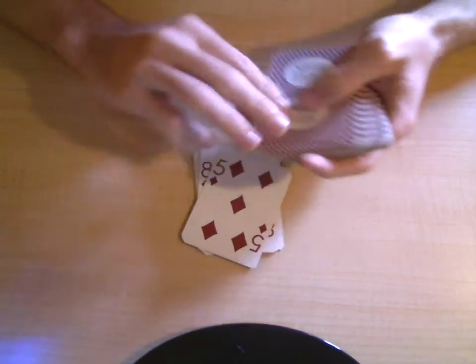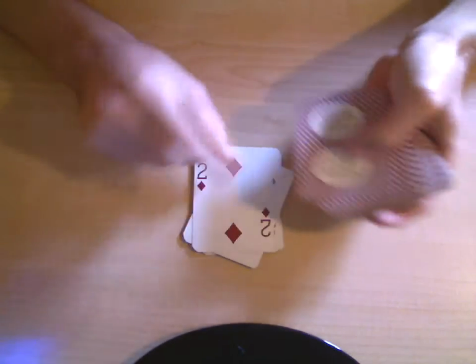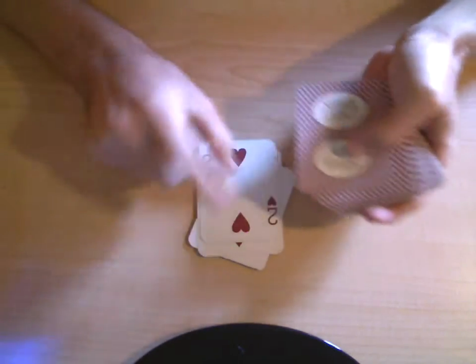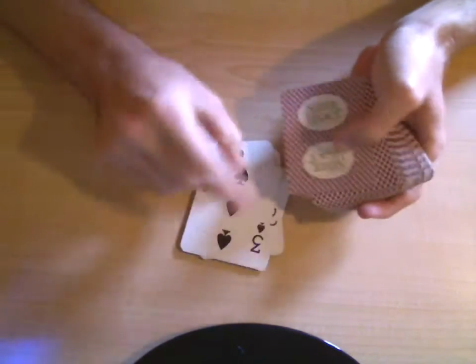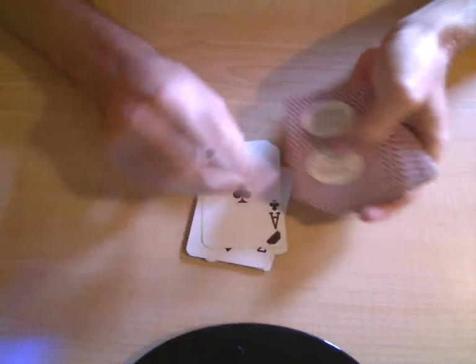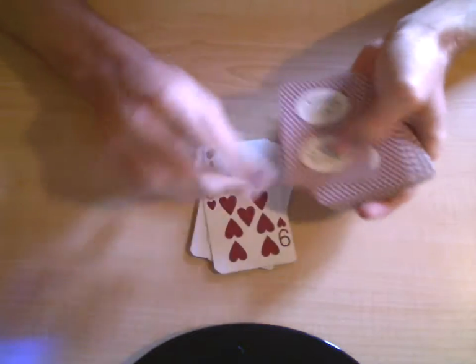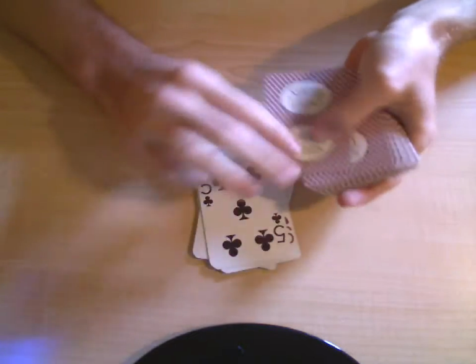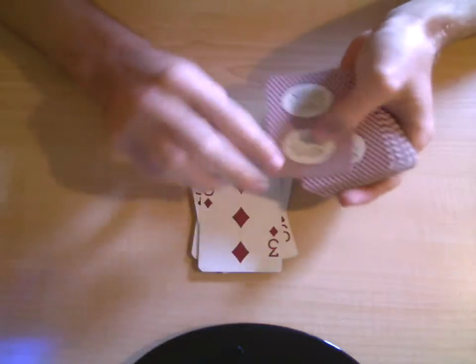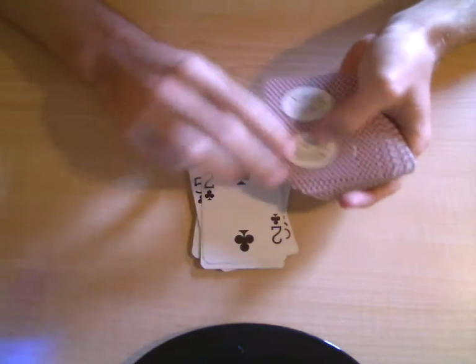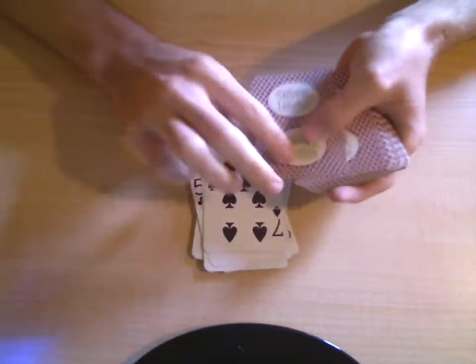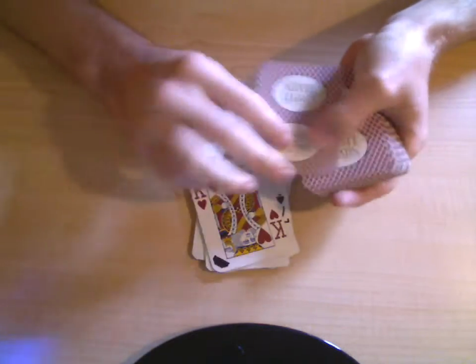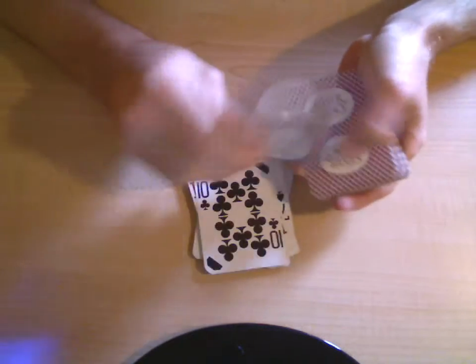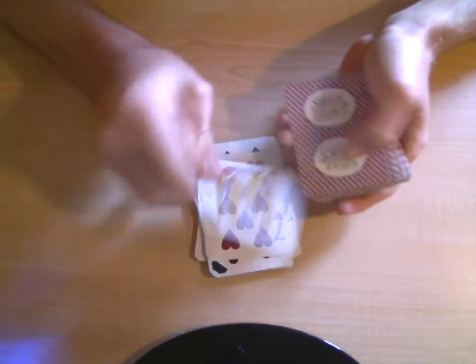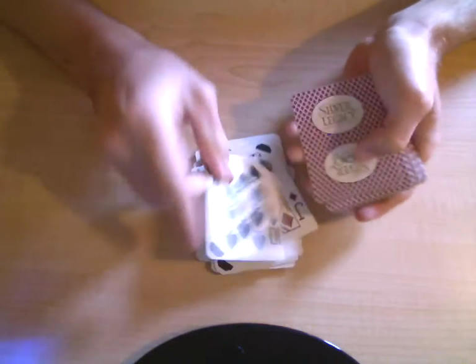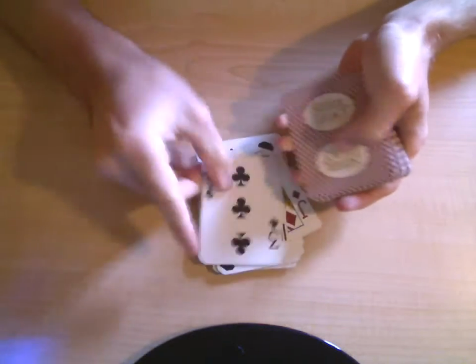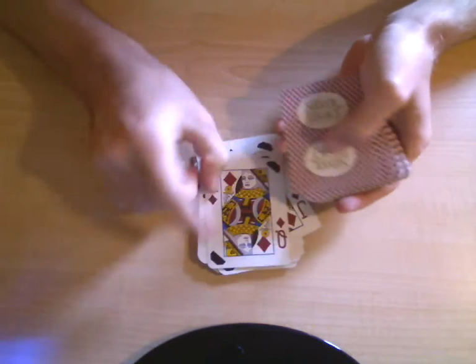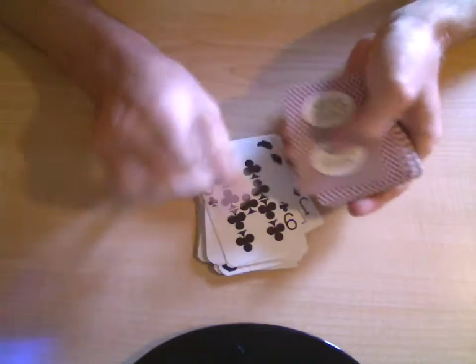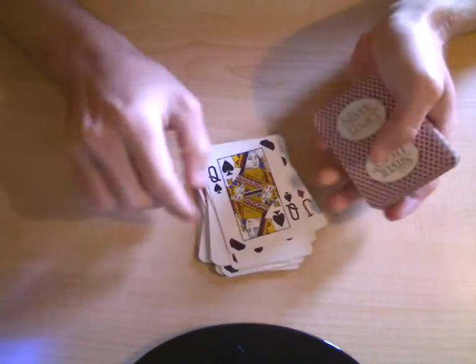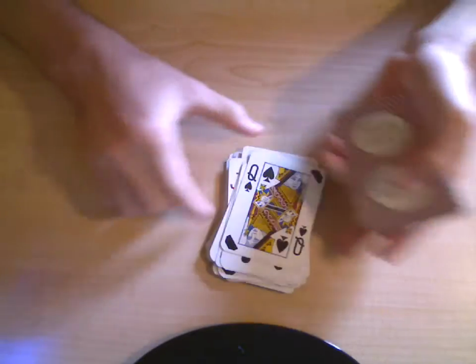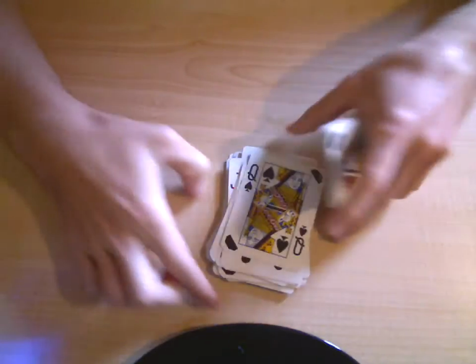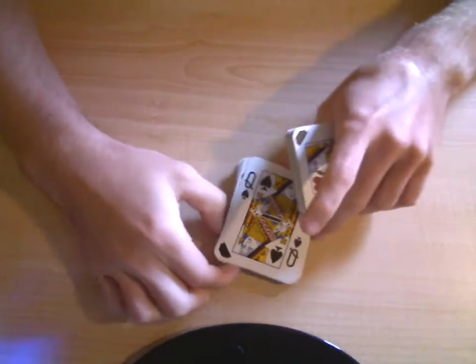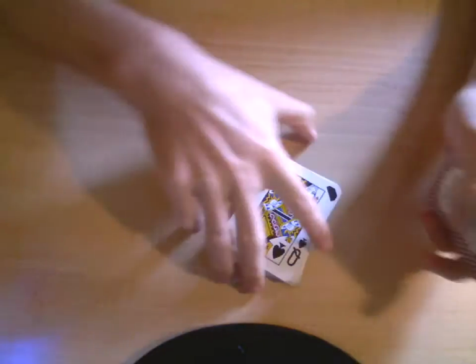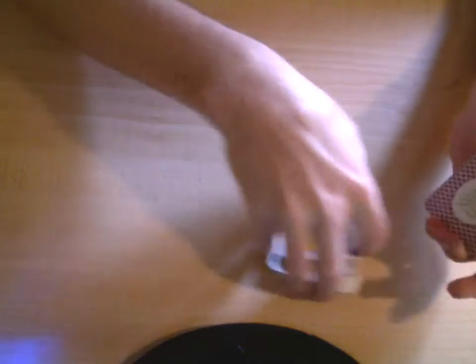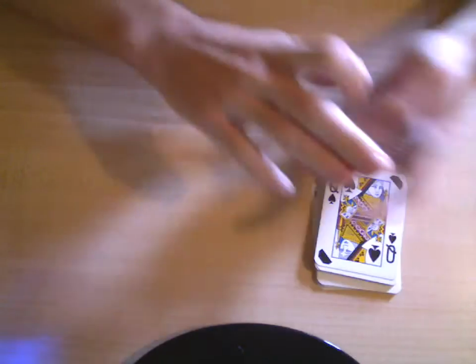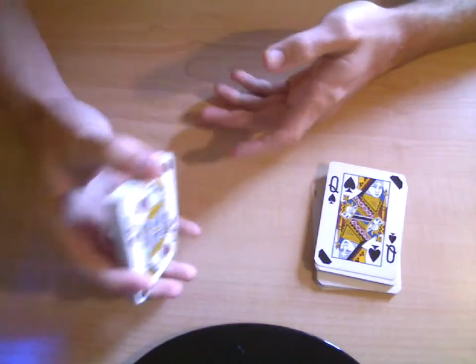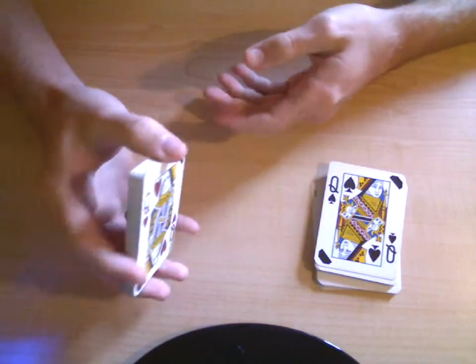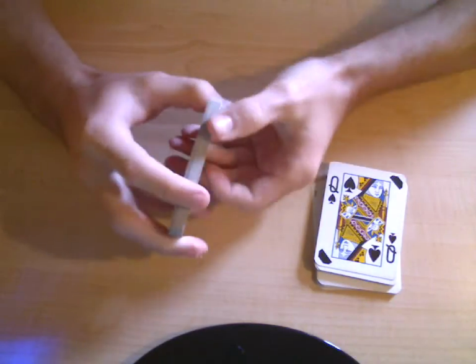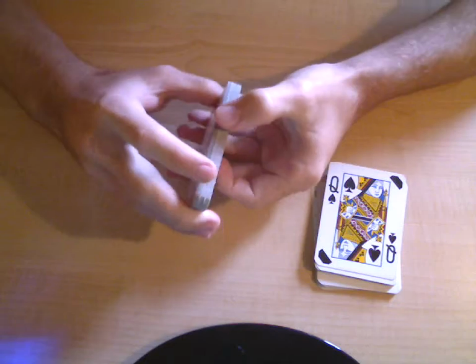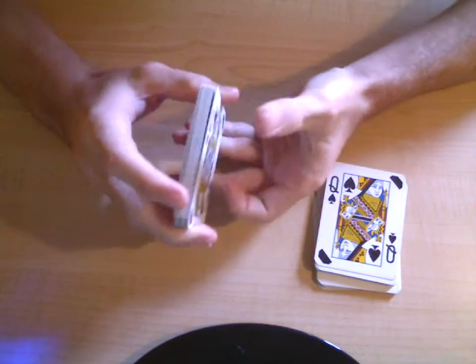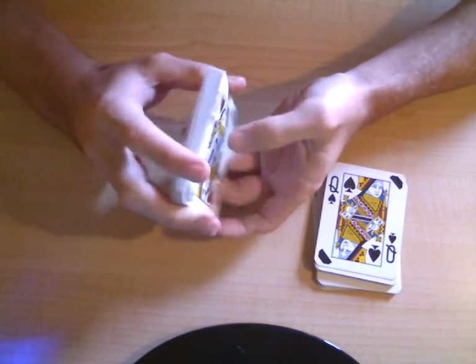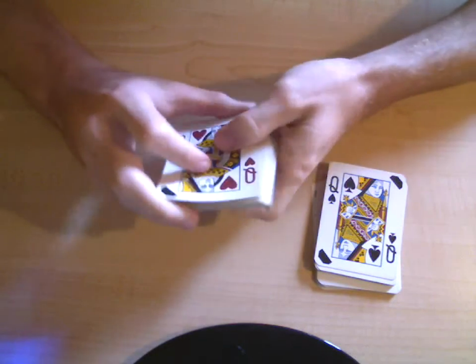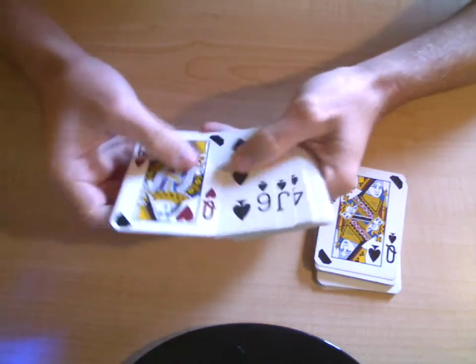Continue counting from 7 all the way to 26 to complete the first pile. [Speaker counts cards 7 through 26.] So you get one pile of 26 — this is 26, with the jokers removed.